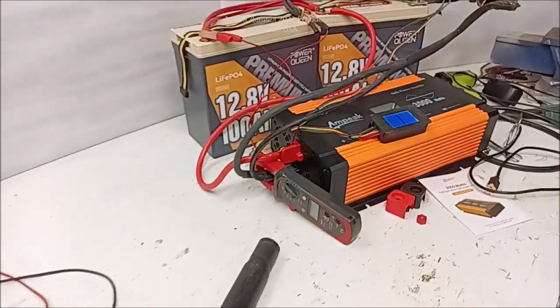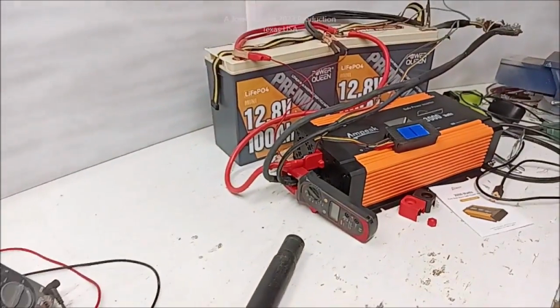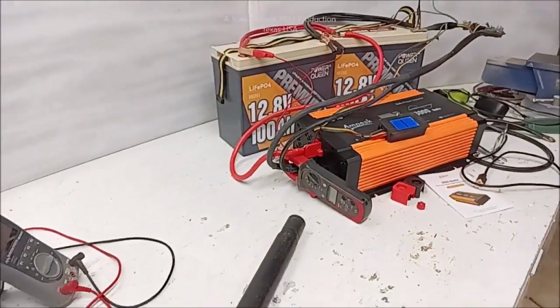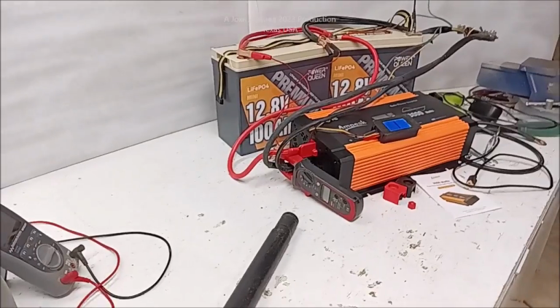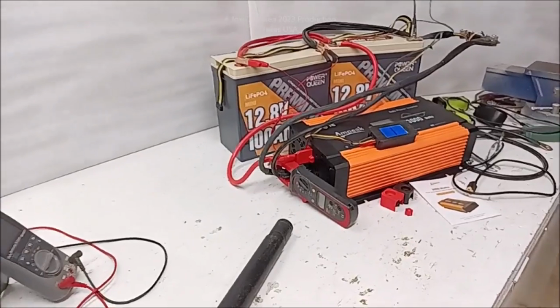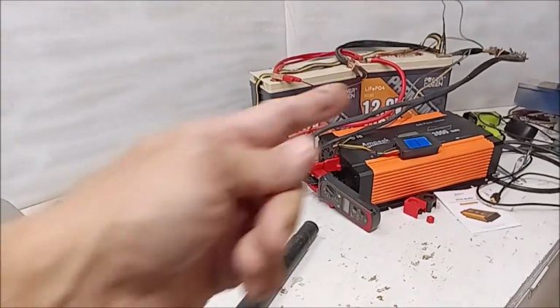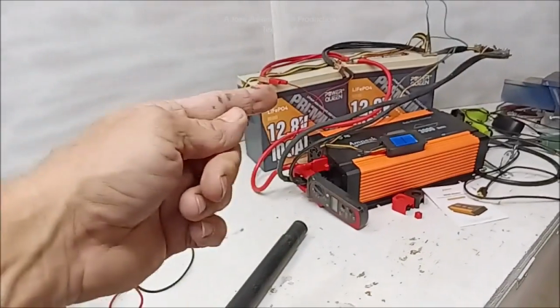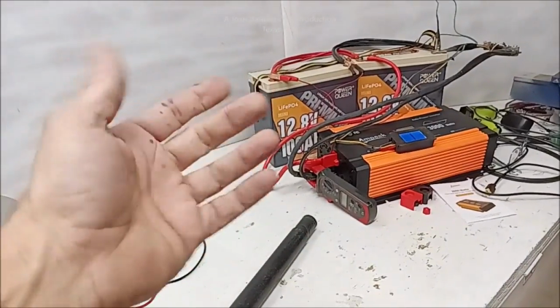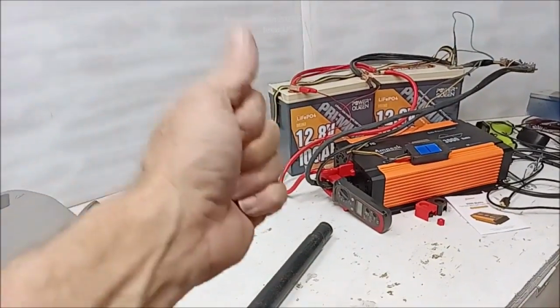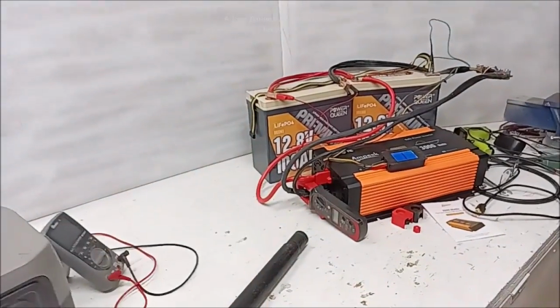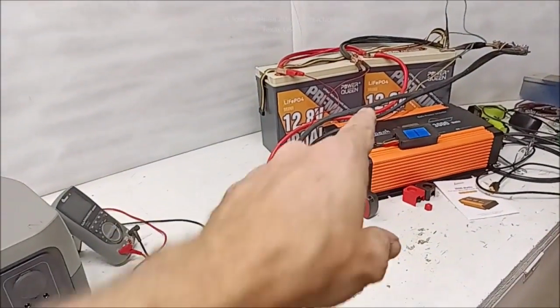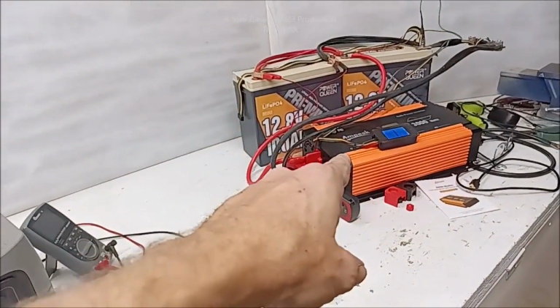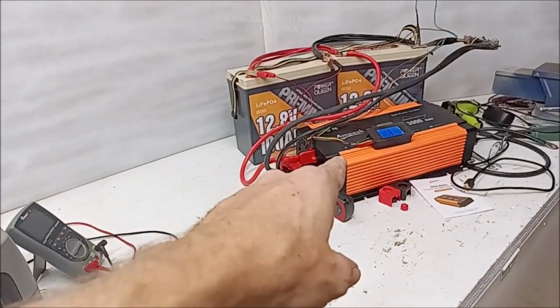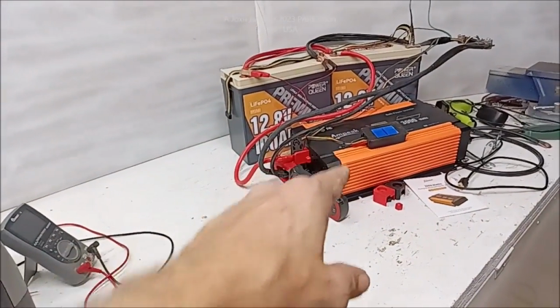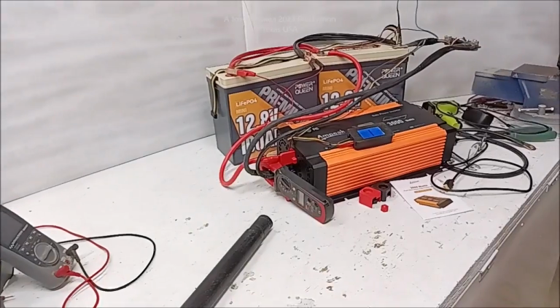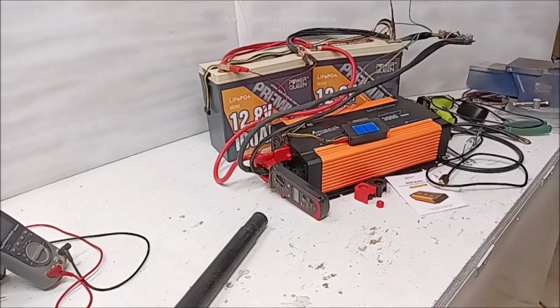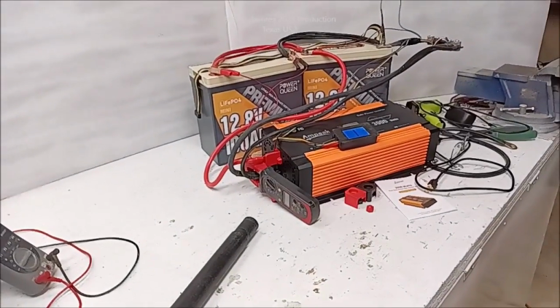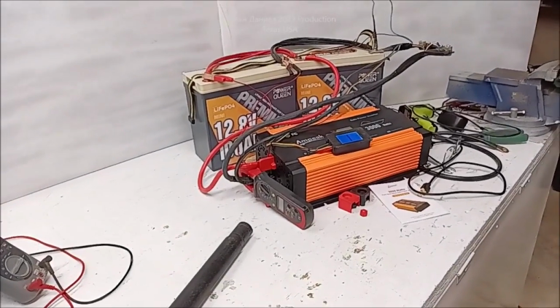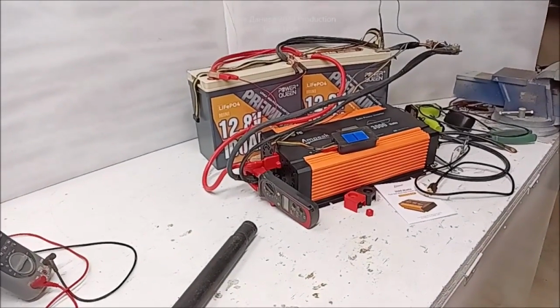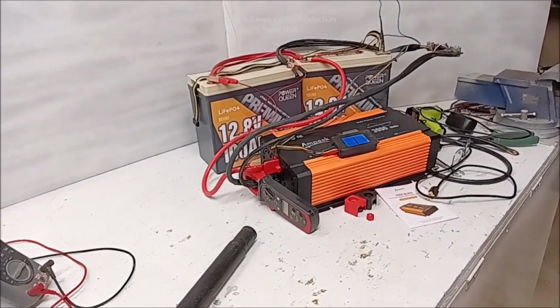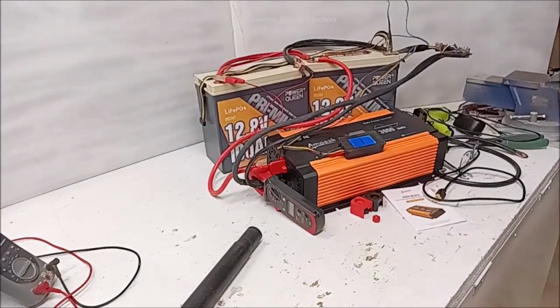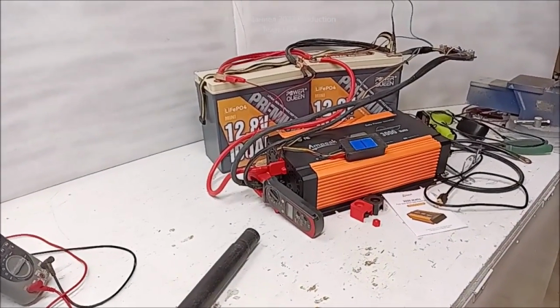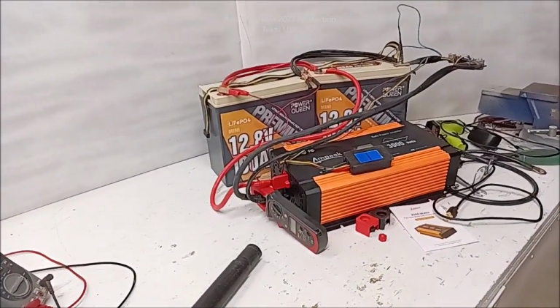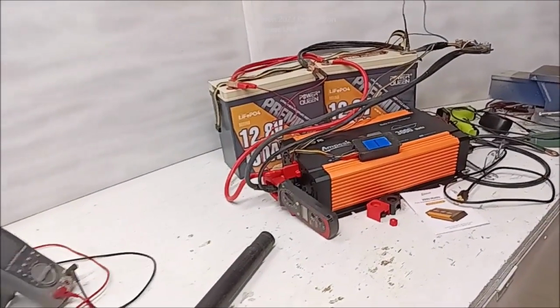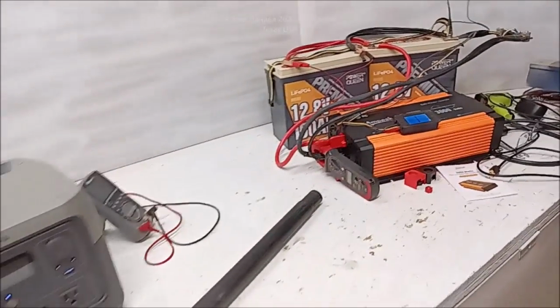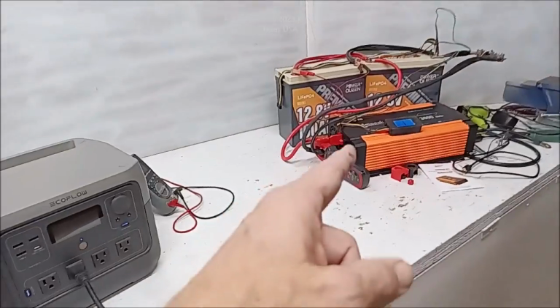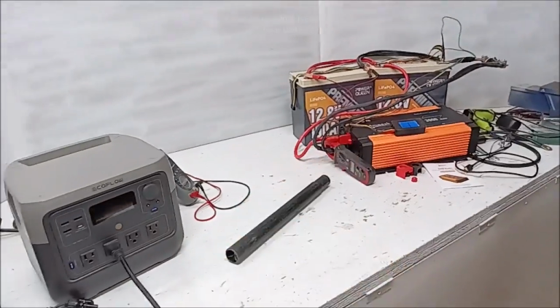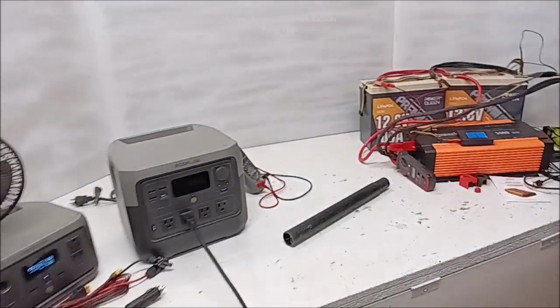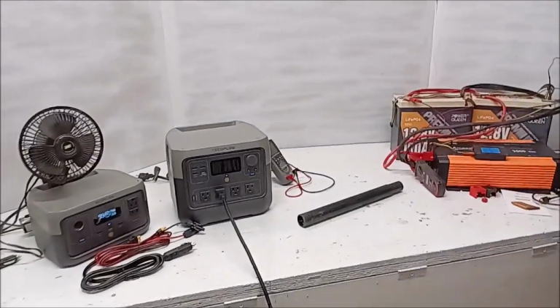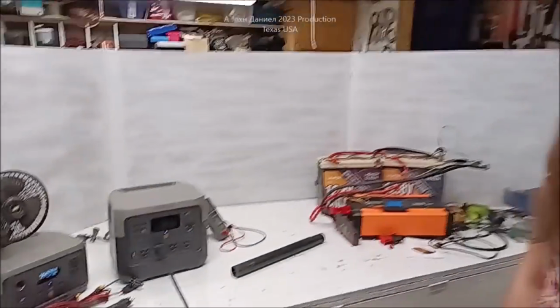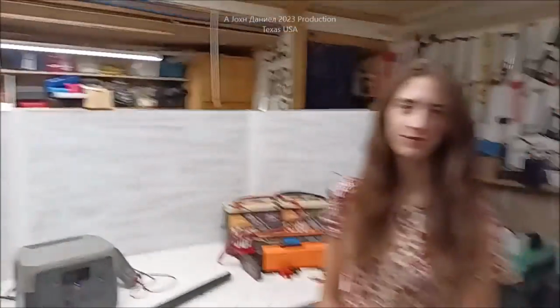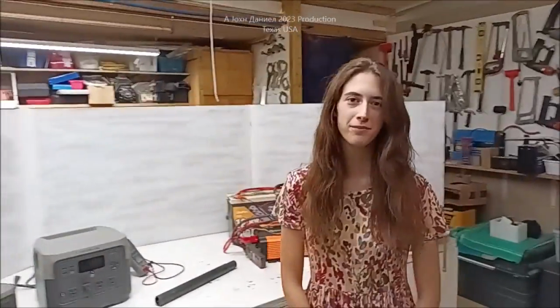Here pretty quick — the Power Queen batteries as usual. Thunderstorm, light mist in the rain, but we're going to explain why. Alright, you guys be good. Thanks.